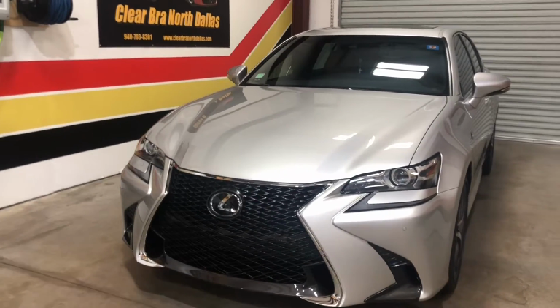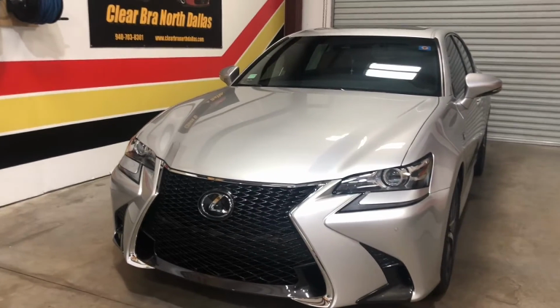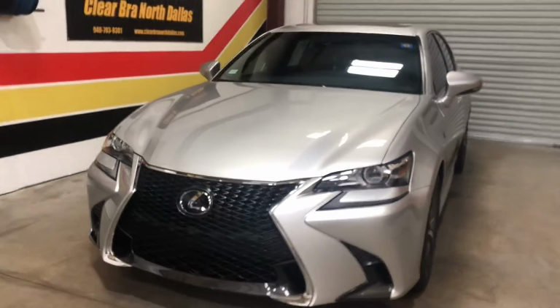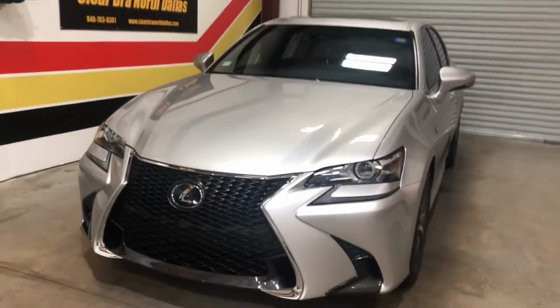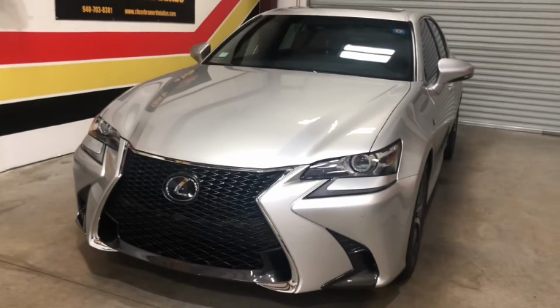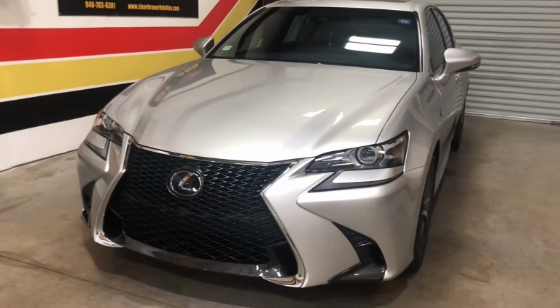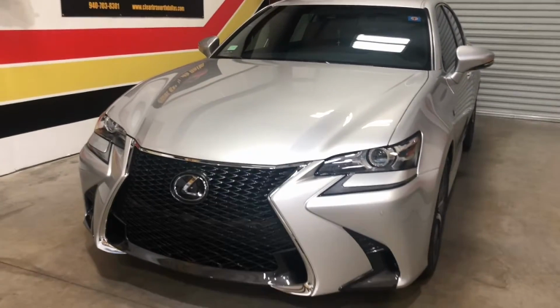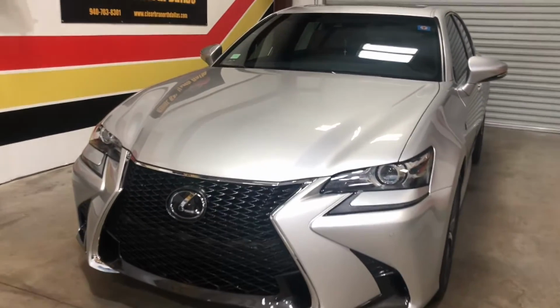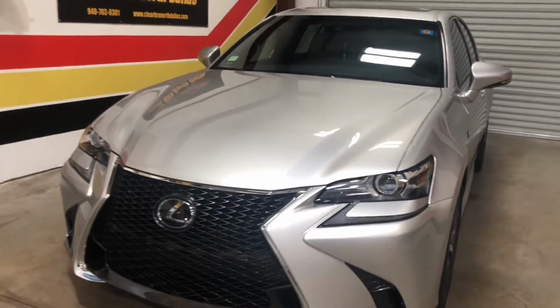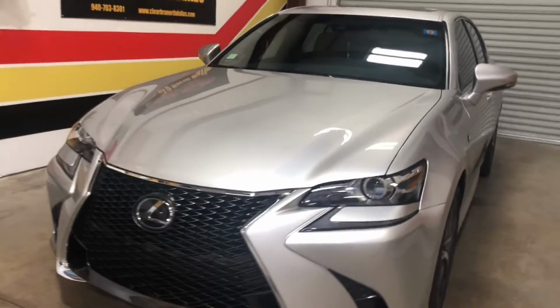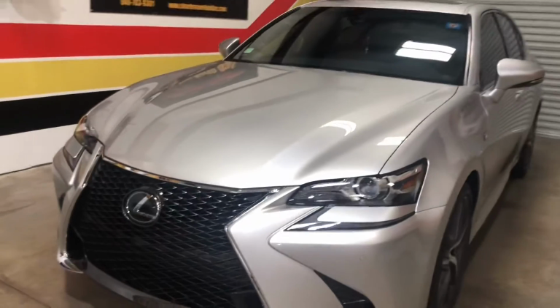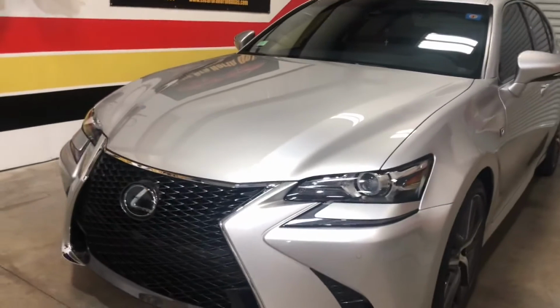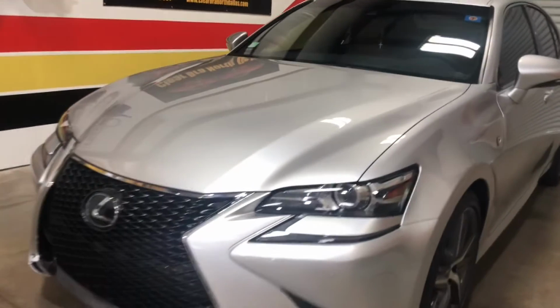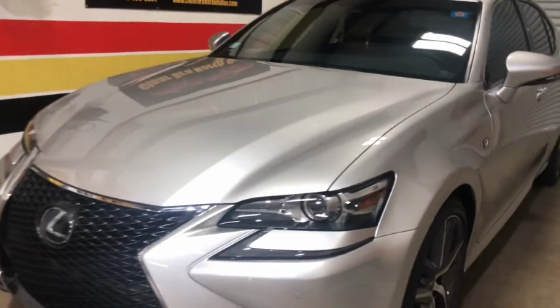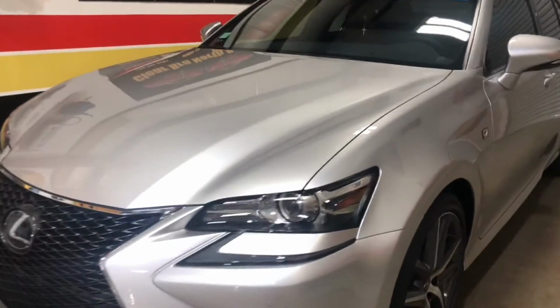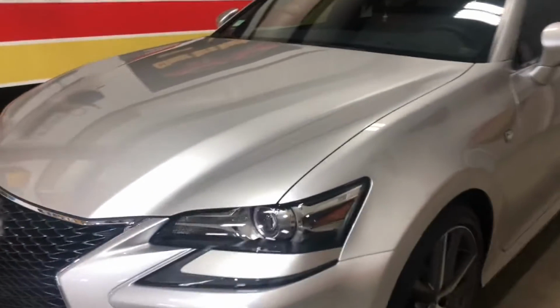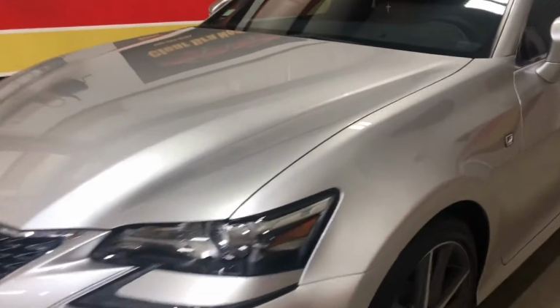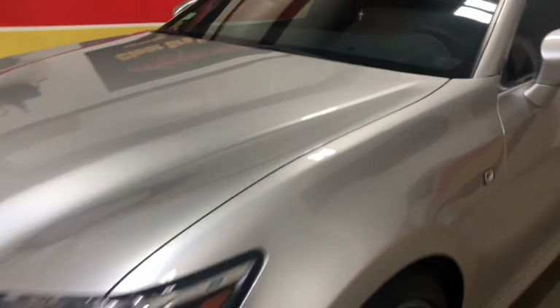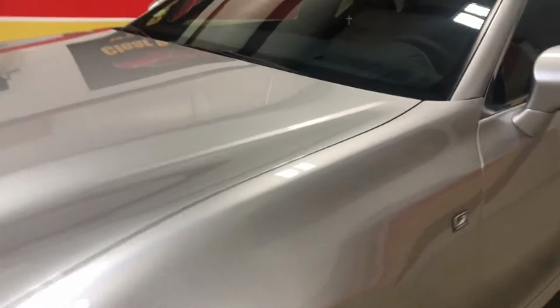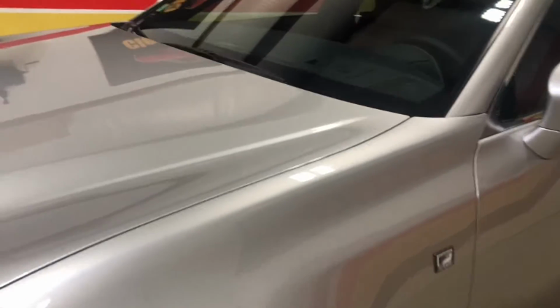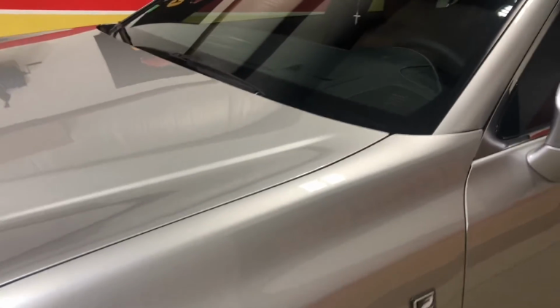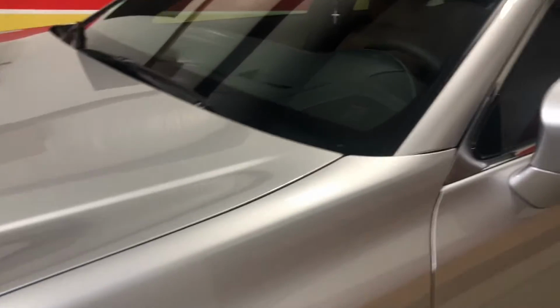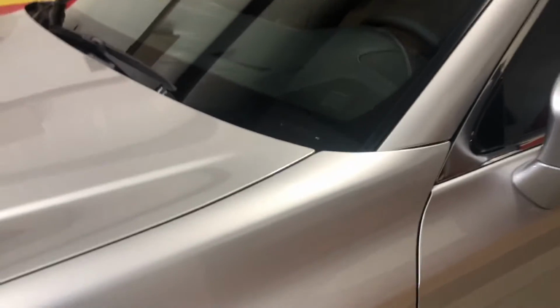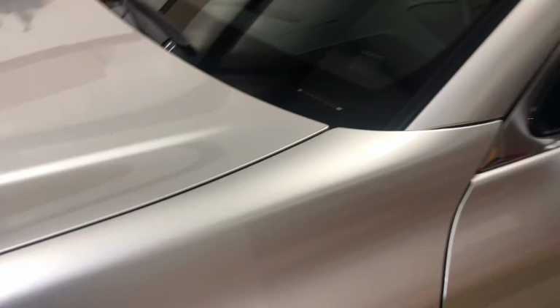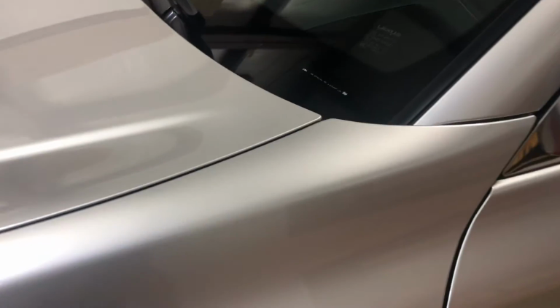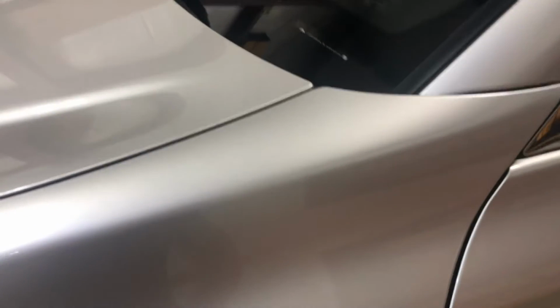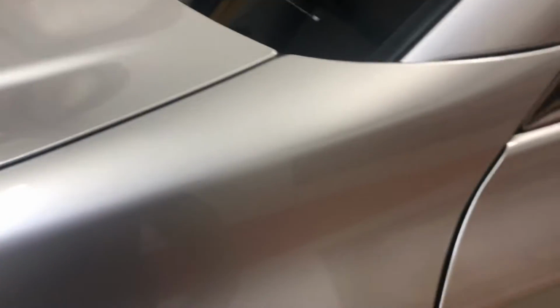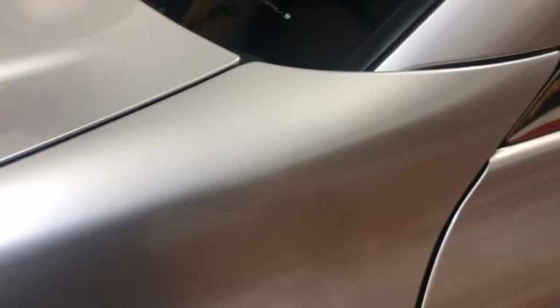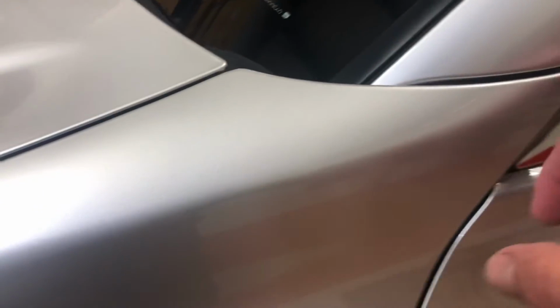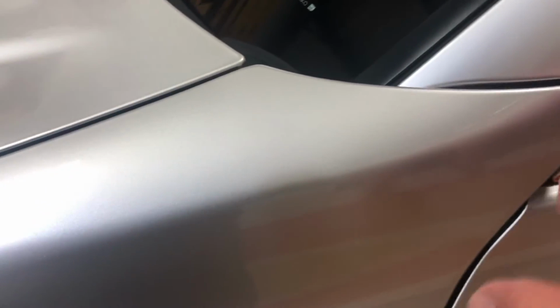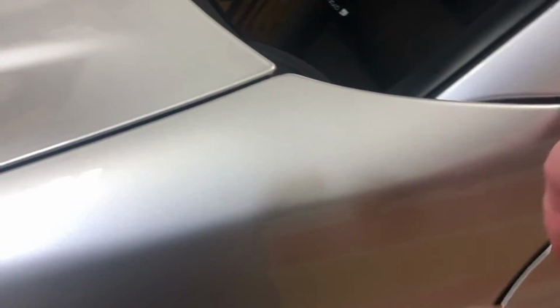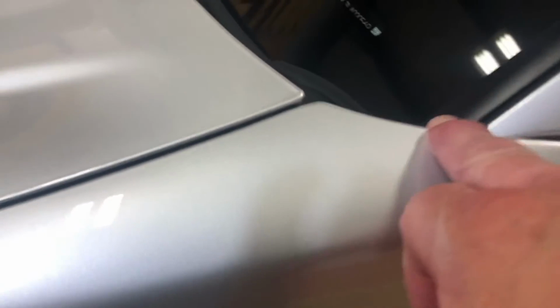Clearwater North Dallas — 2020 Lexus GS 350, Full Front Xpel Ultimate Plus. We'll go over this vehicle to show you how we wrap all the edges of it.